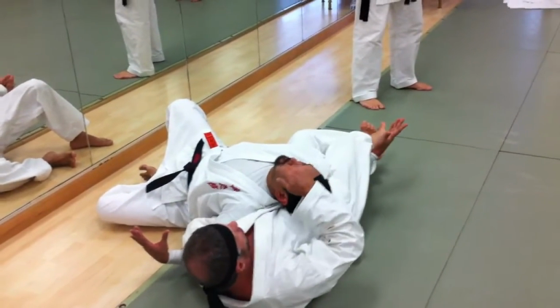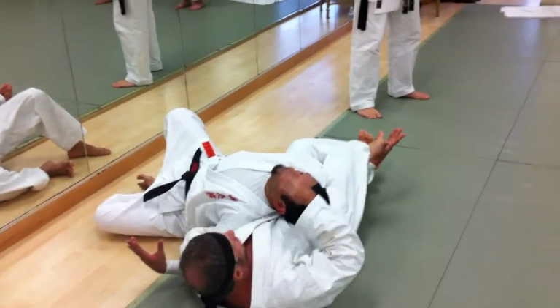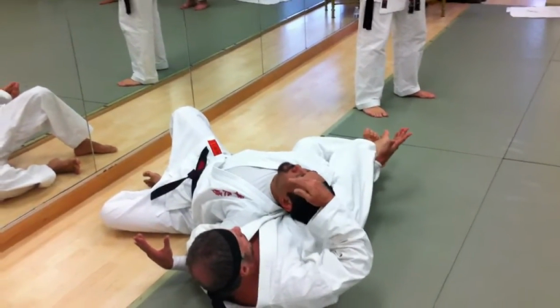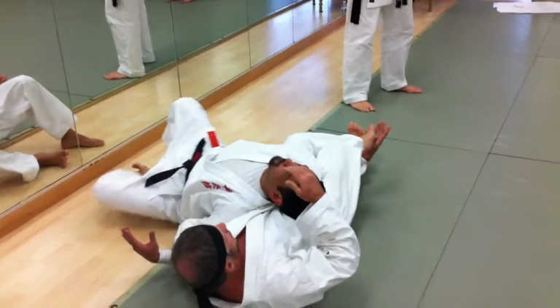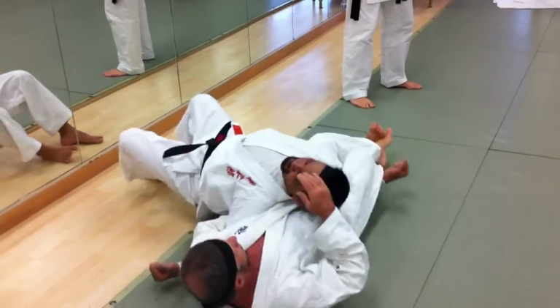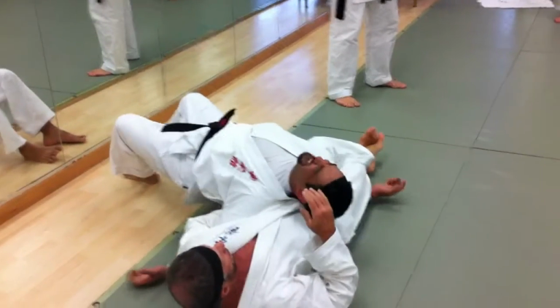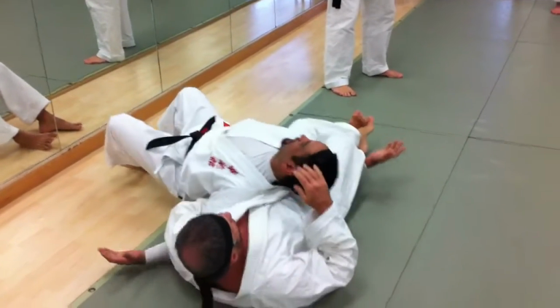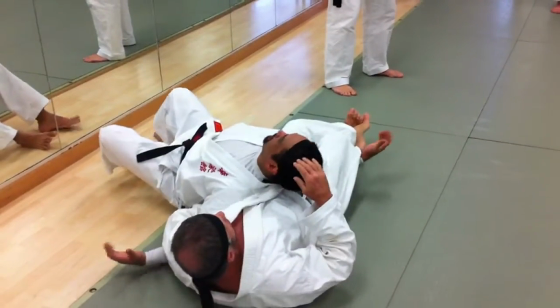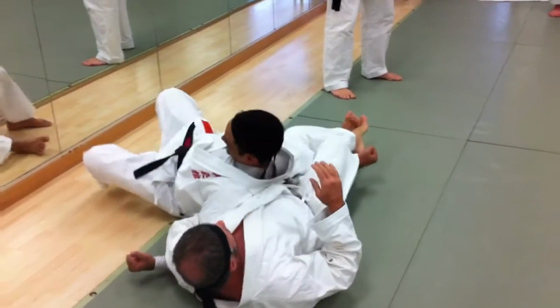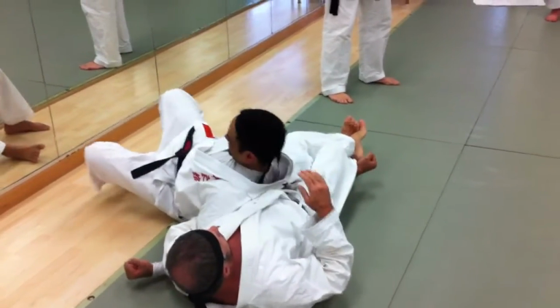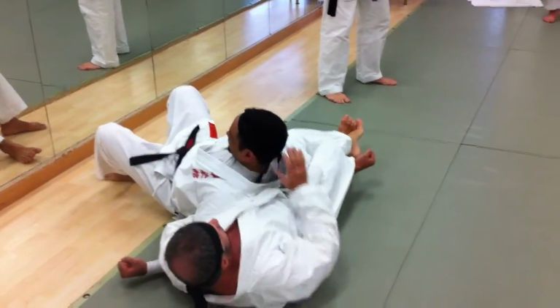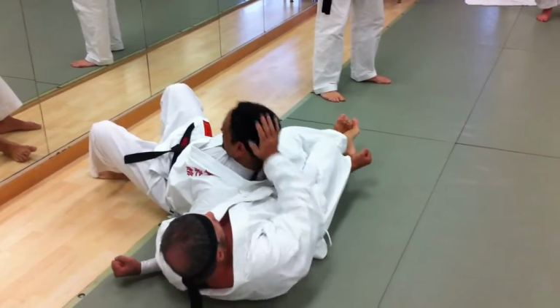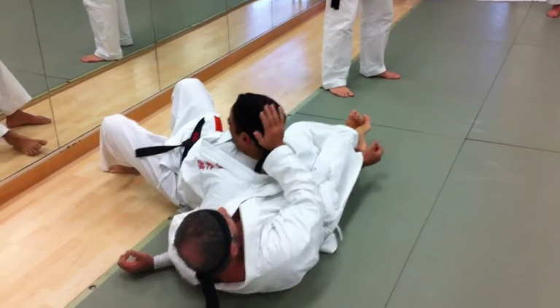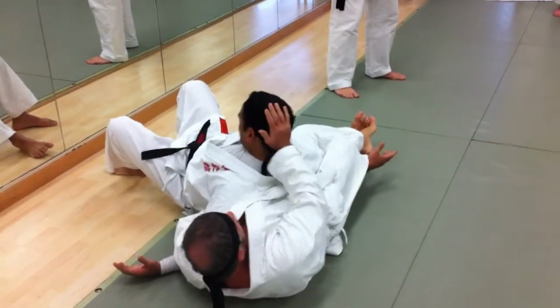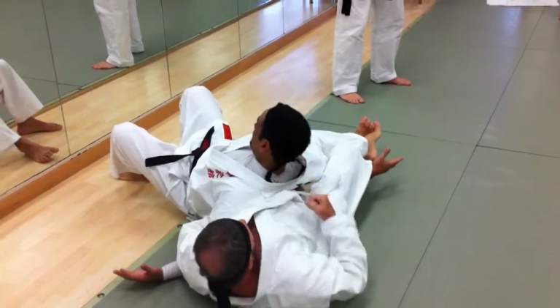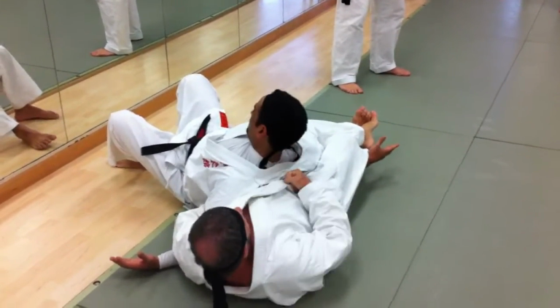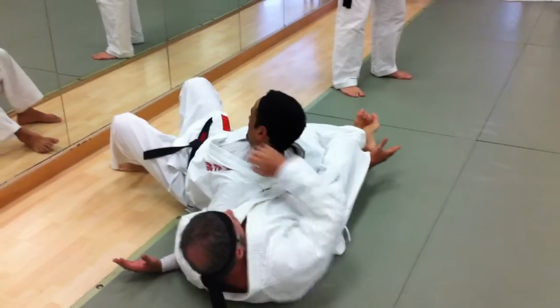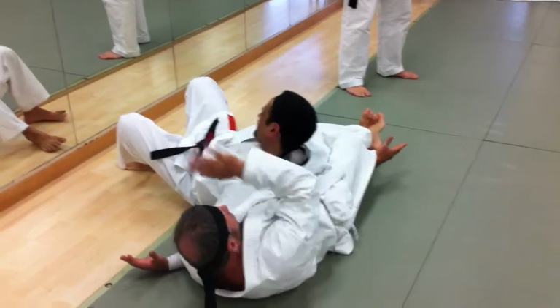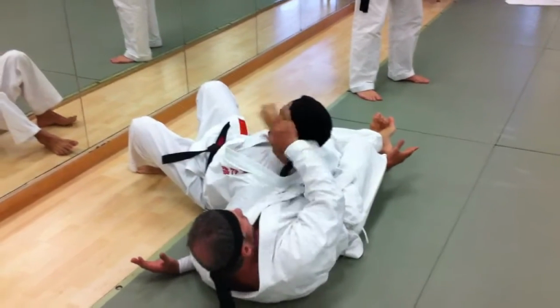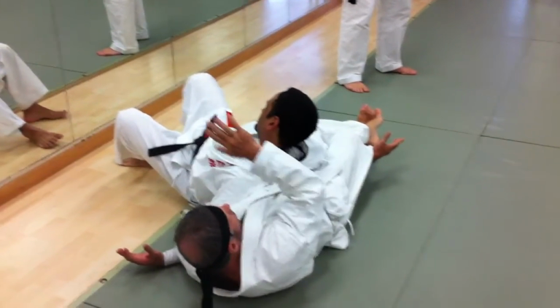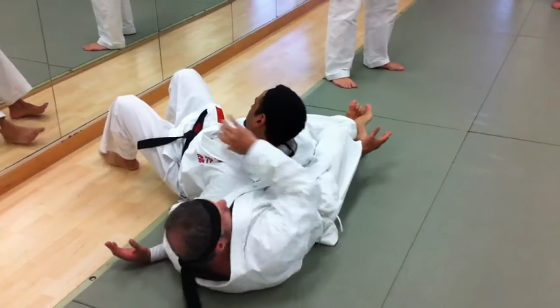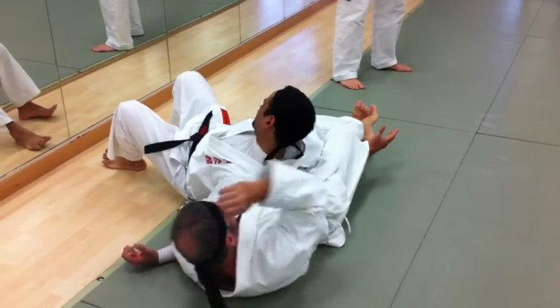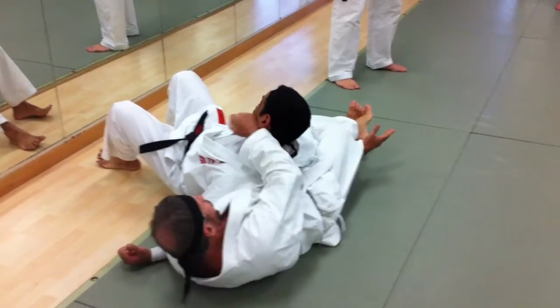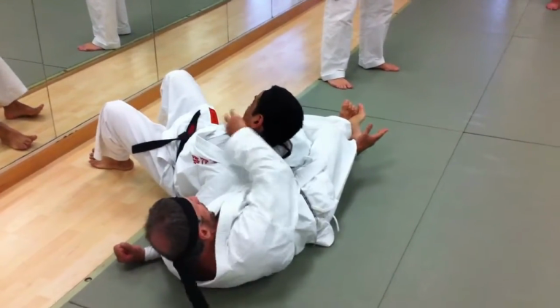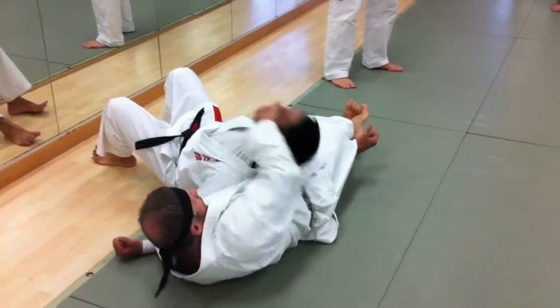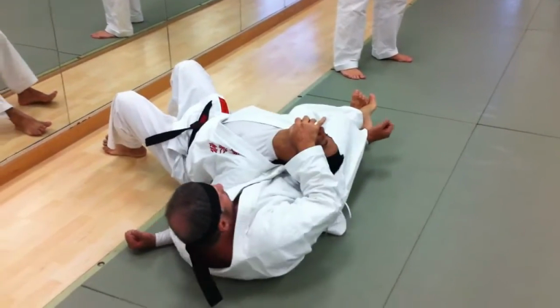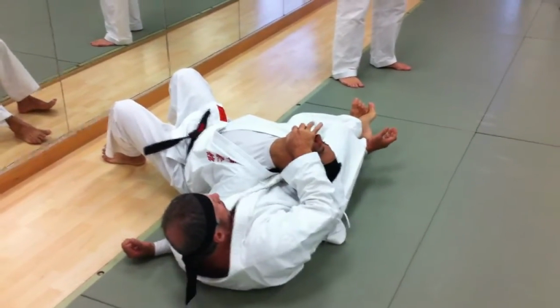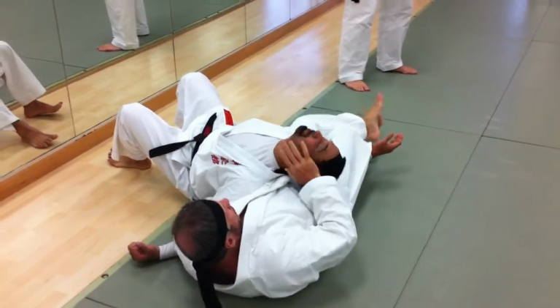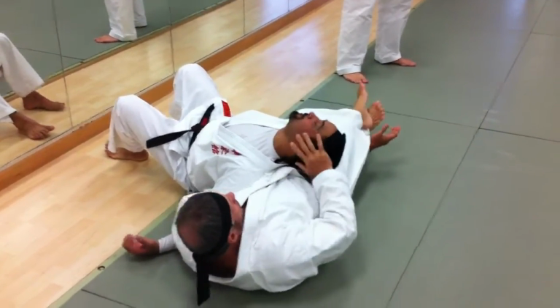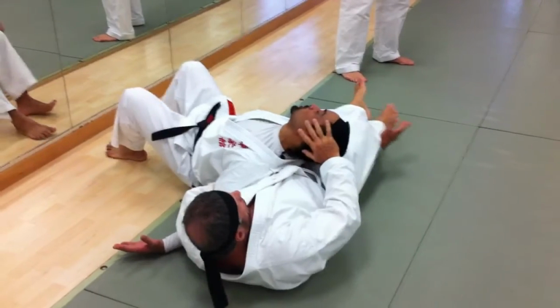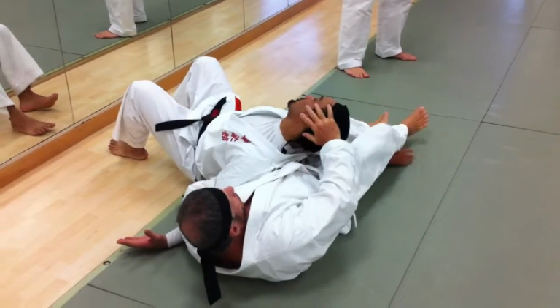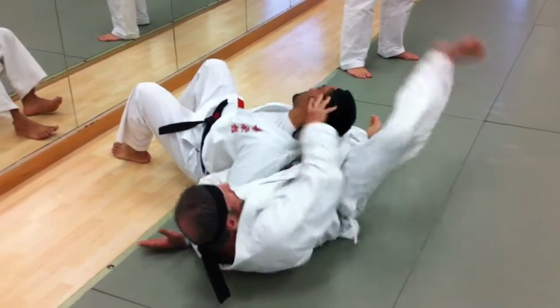So if he rolls a little bit toward me — roll the other way, bang. Jaw. Boom. Push him away, release my hand.